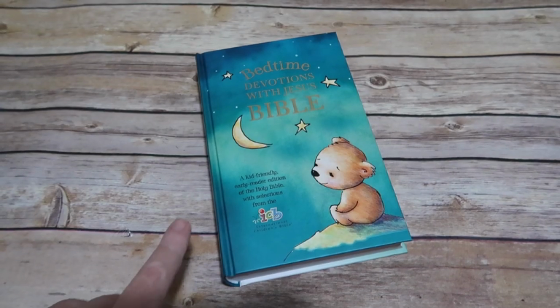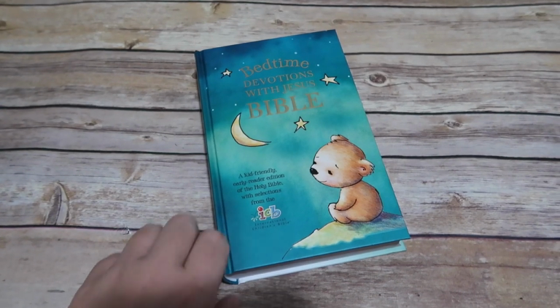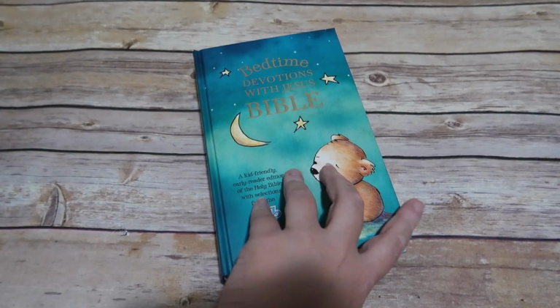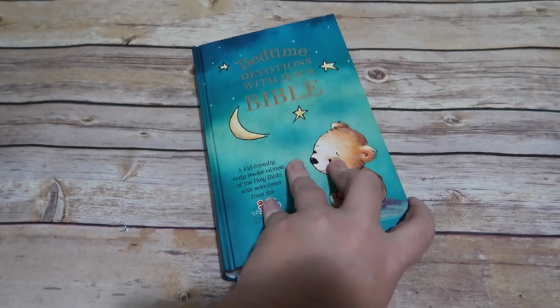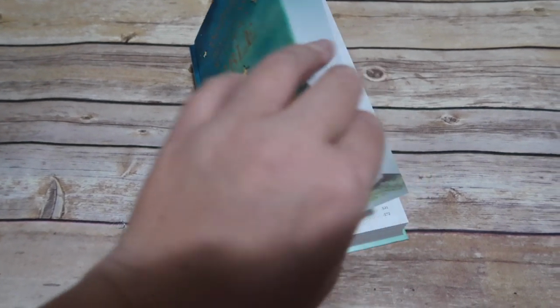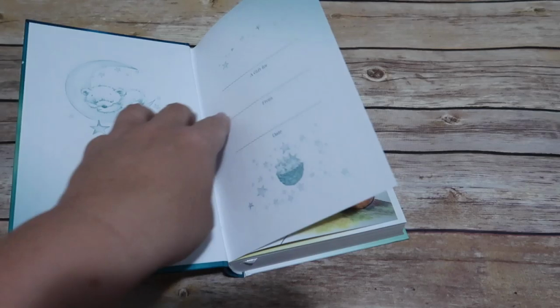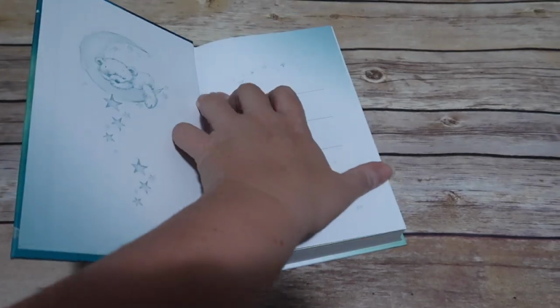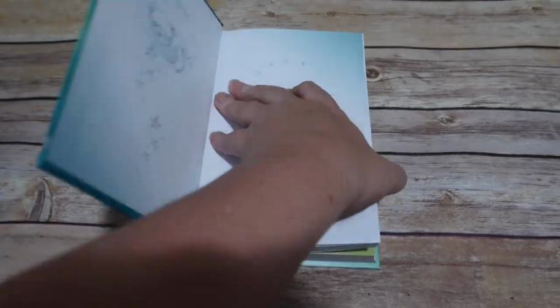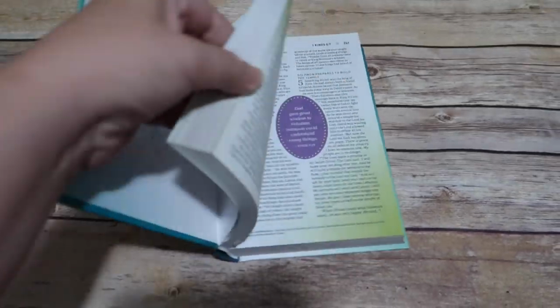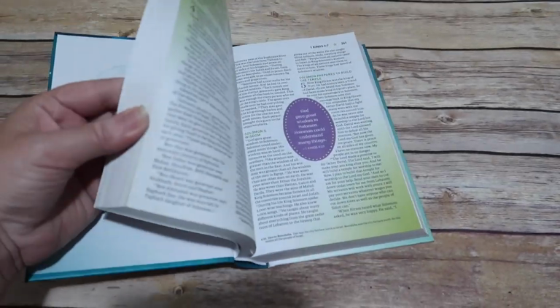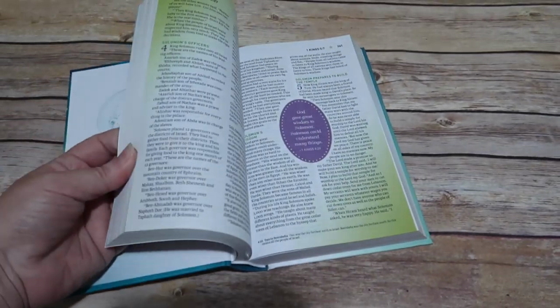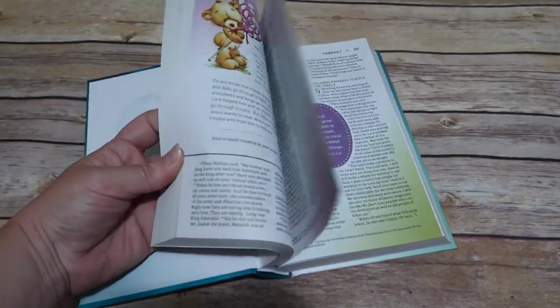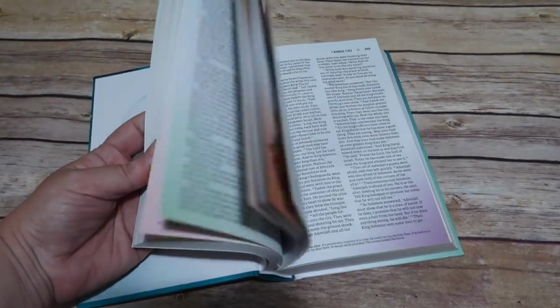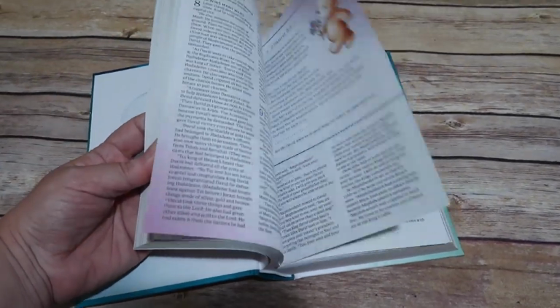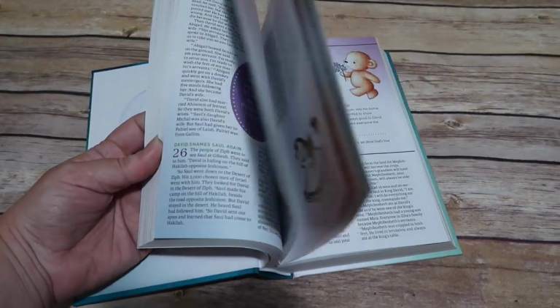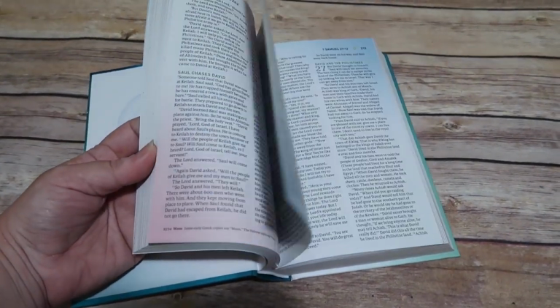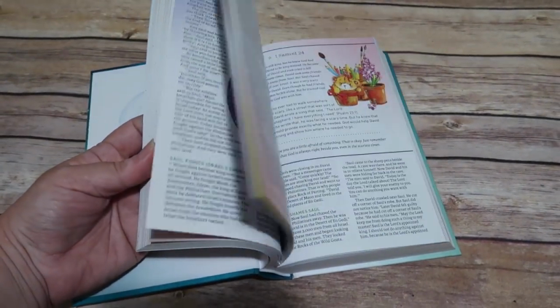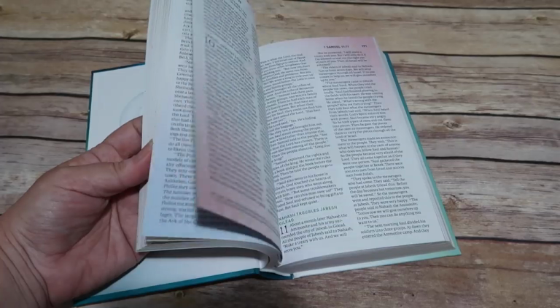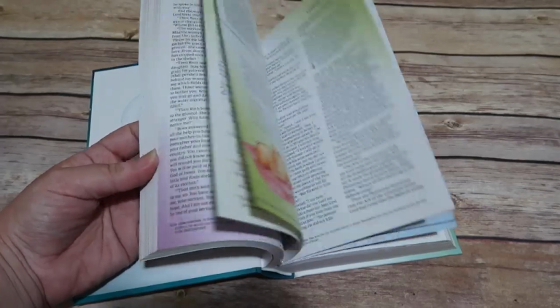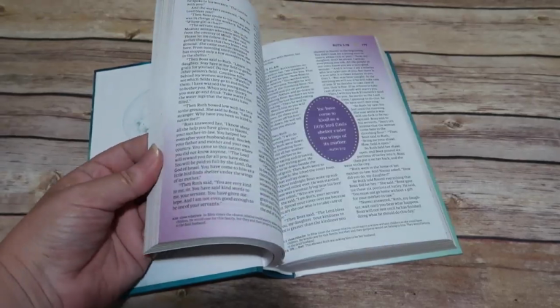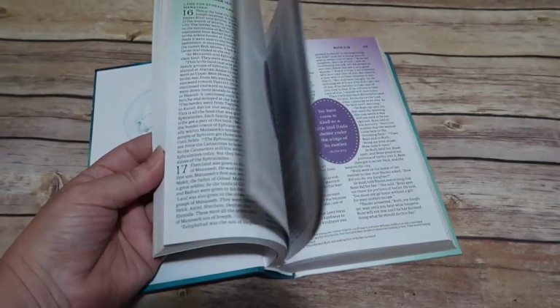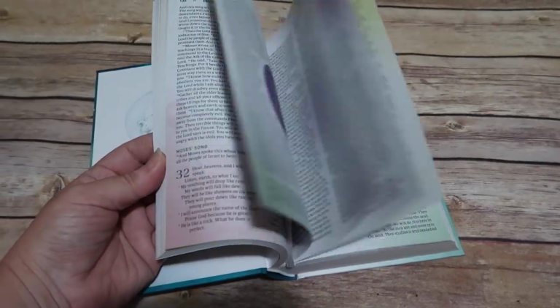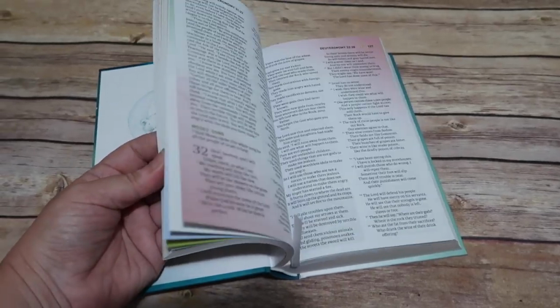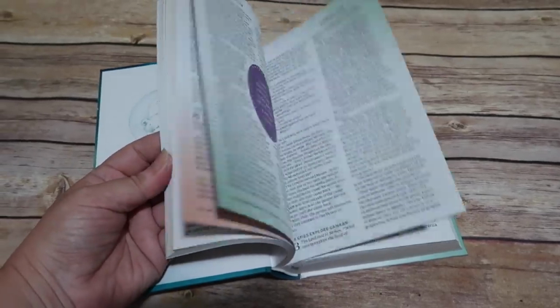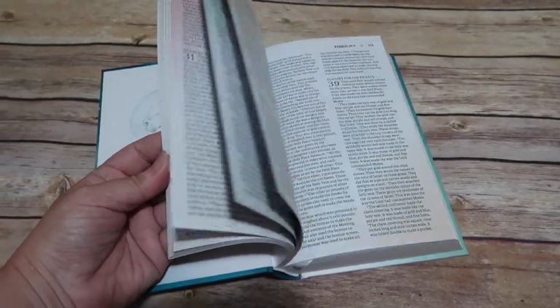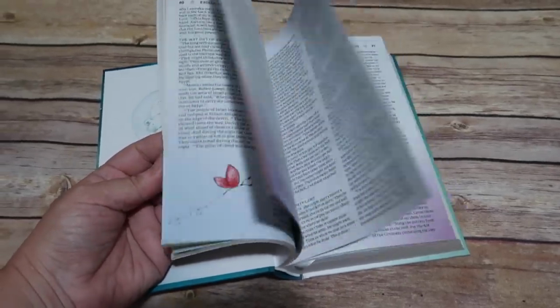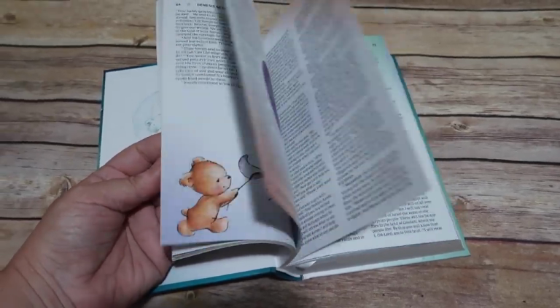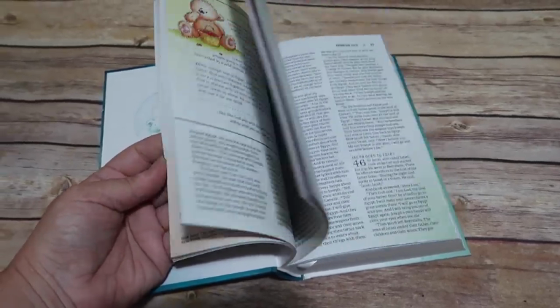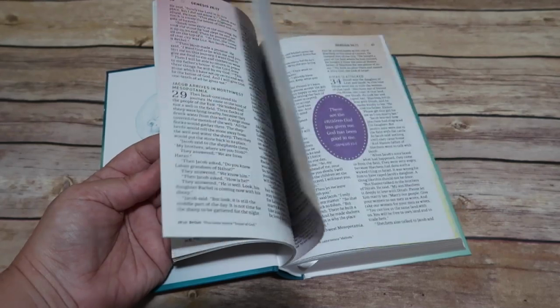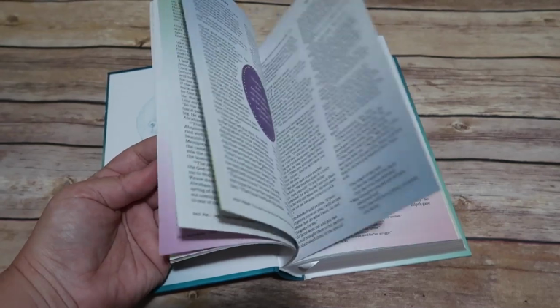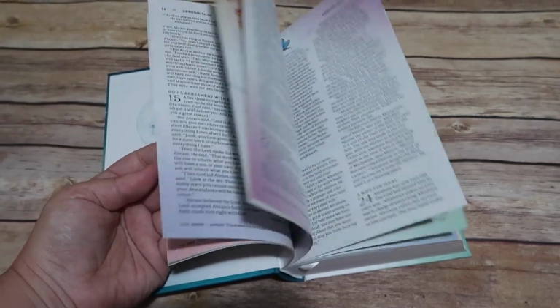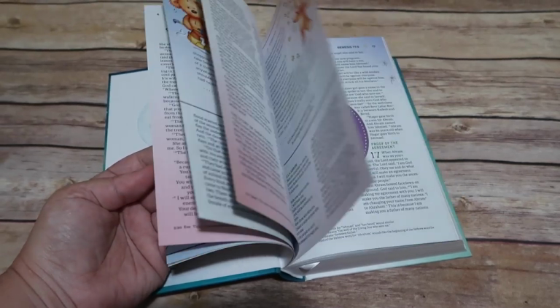This giveaway is for two Bedtime Devotions with Jesus Bibles — the Bible we use in our Bedtime Basket. It is absolutely gorgeous, and all you have to do to enter to win is like this video and leave a comment down below.